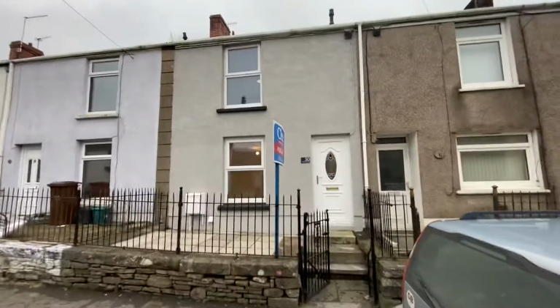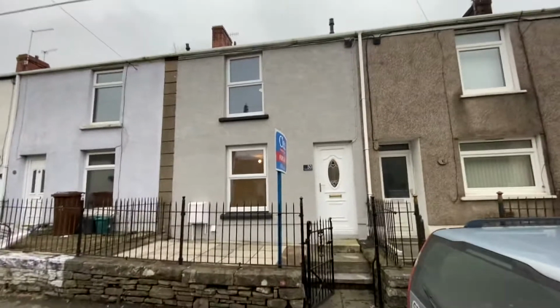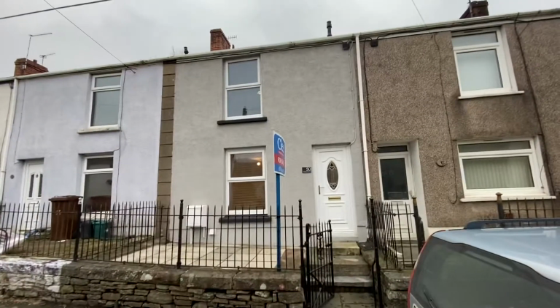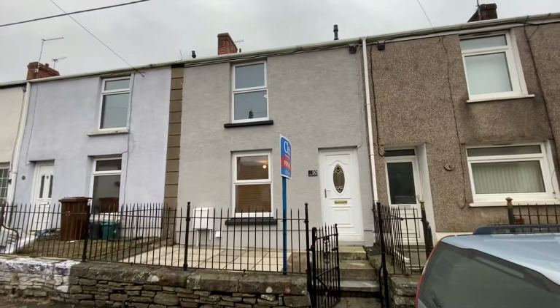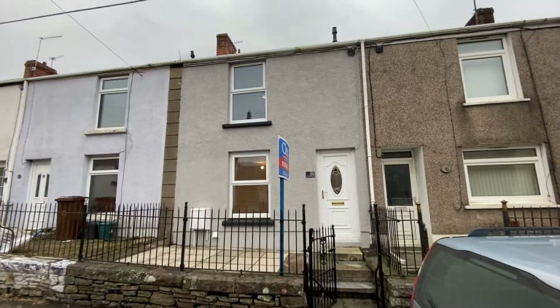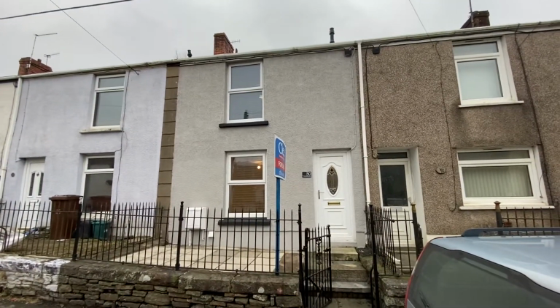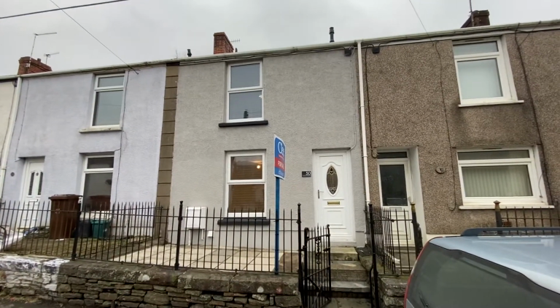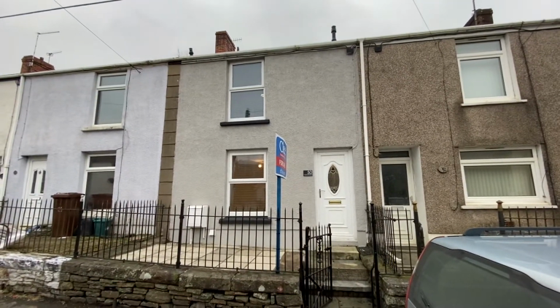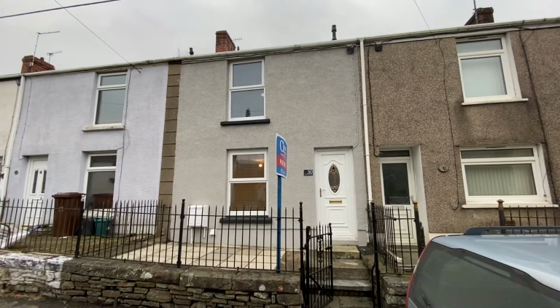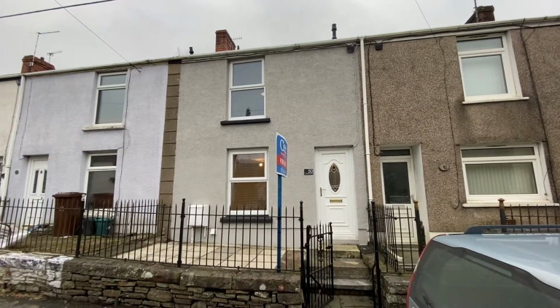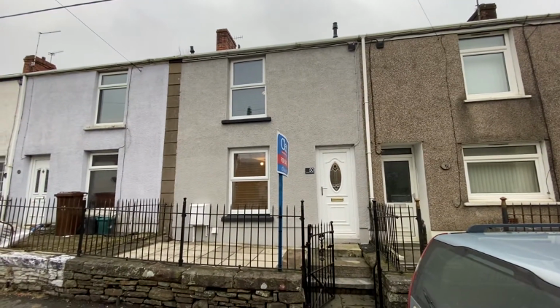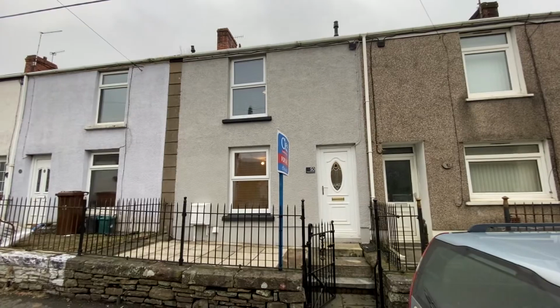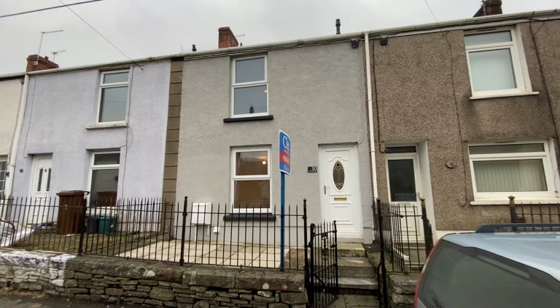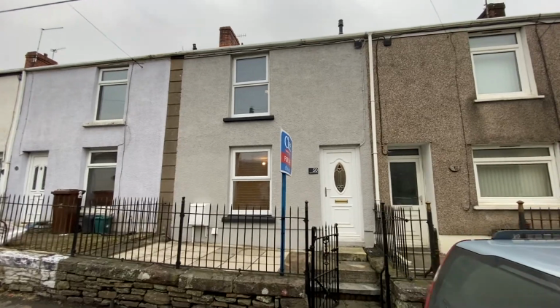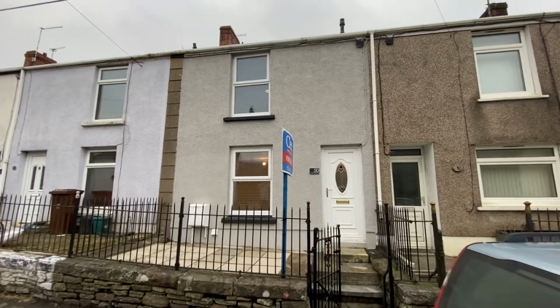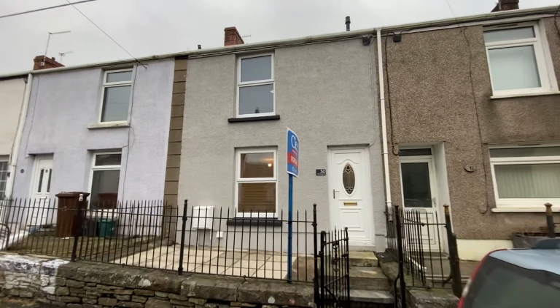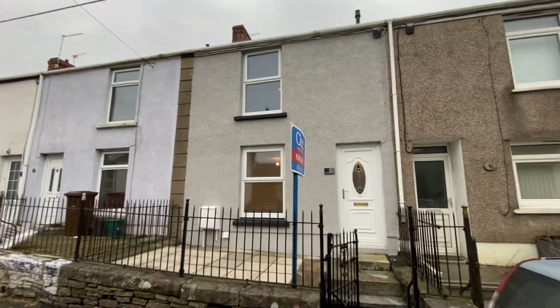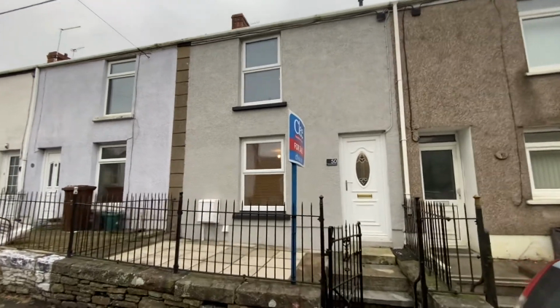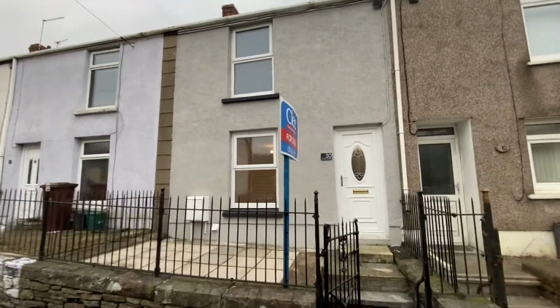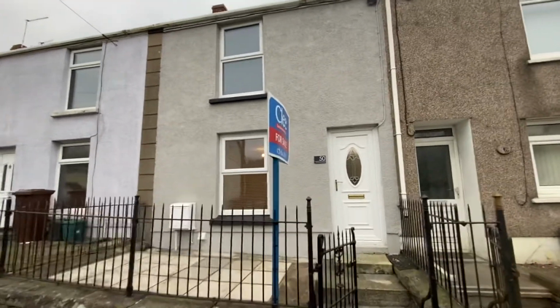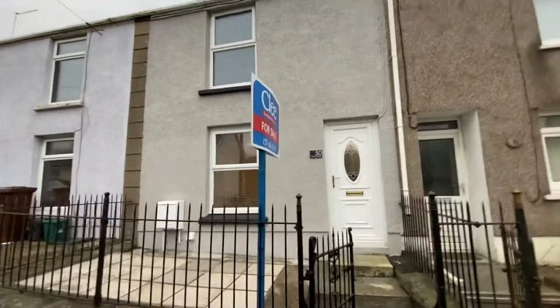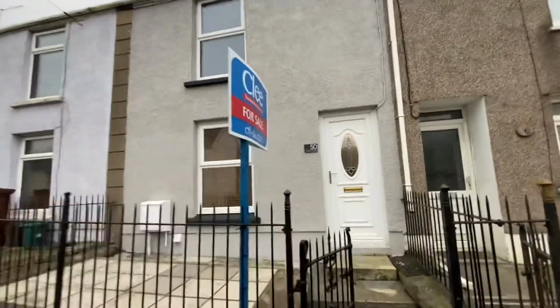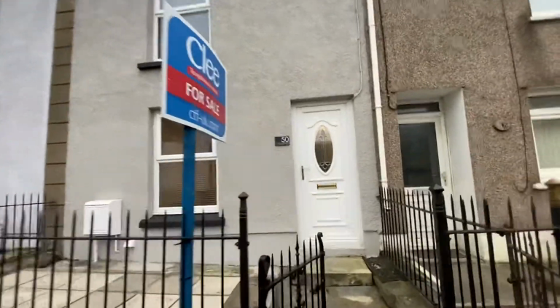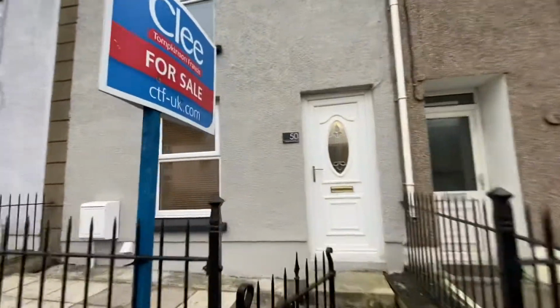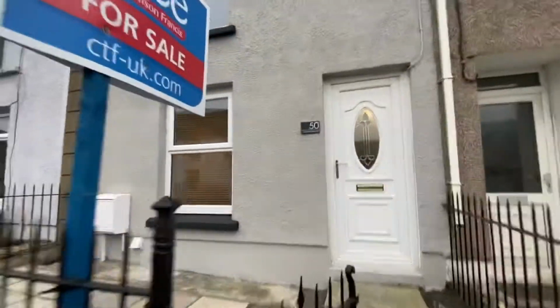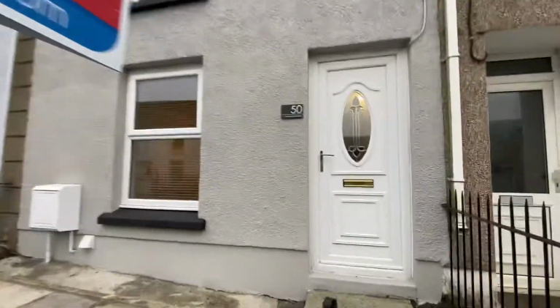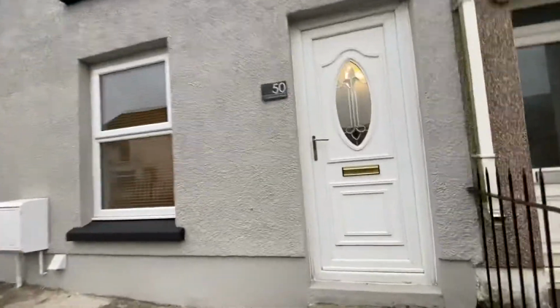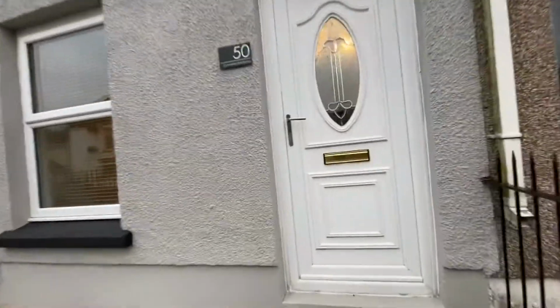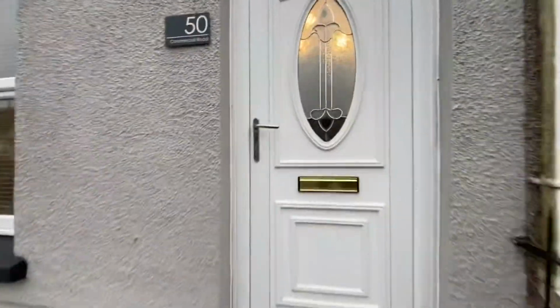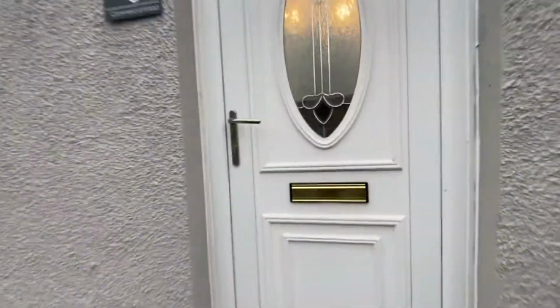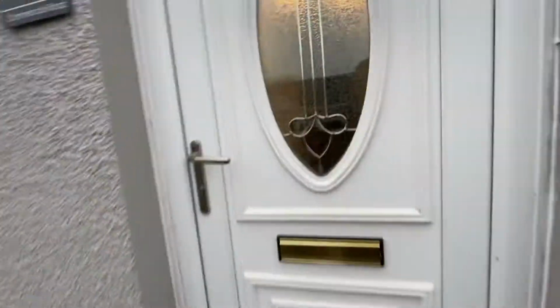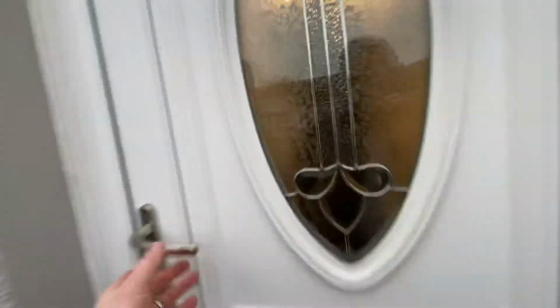Hi there, it's a virtual viewing for a new instruction that we have on Commercial Road in Ponto Dowie. This is a two bedroom, fully refurbished property. I'll just take you in now and show you the accommodation.